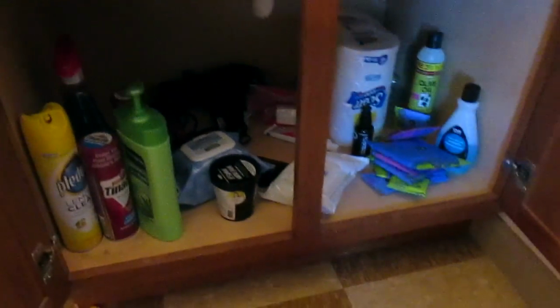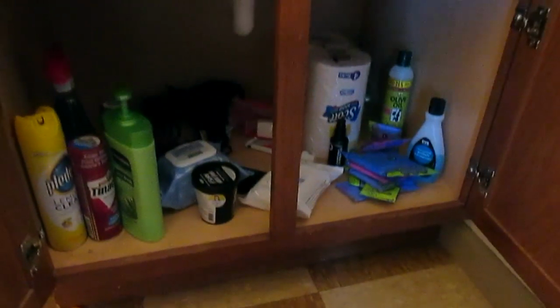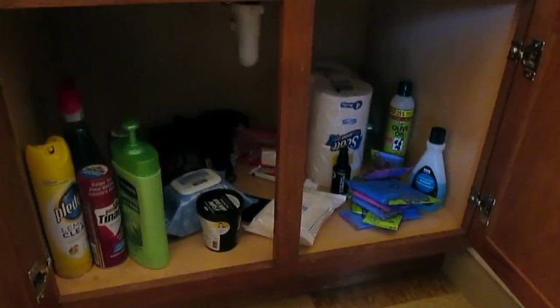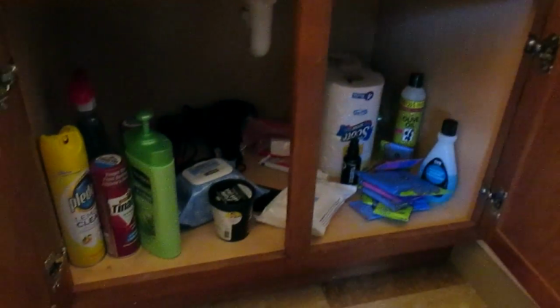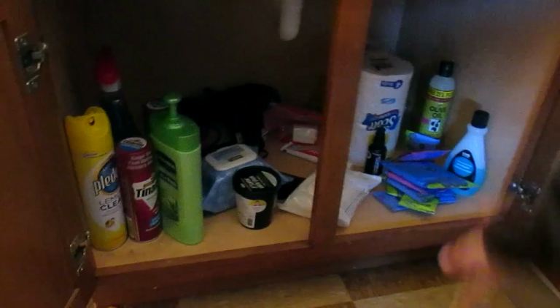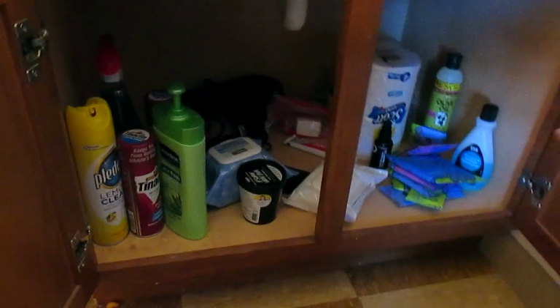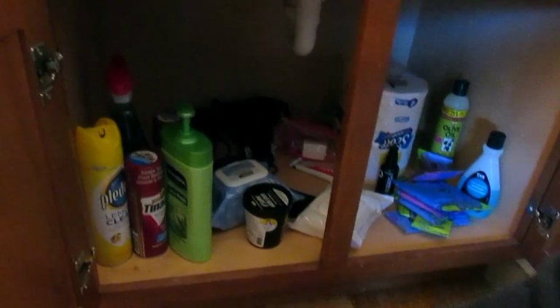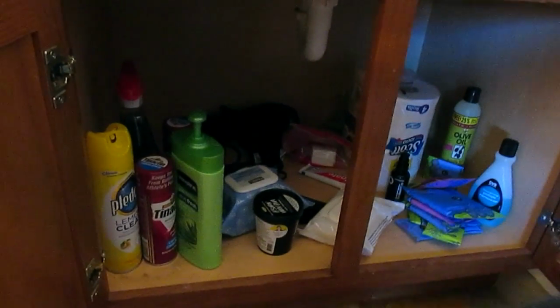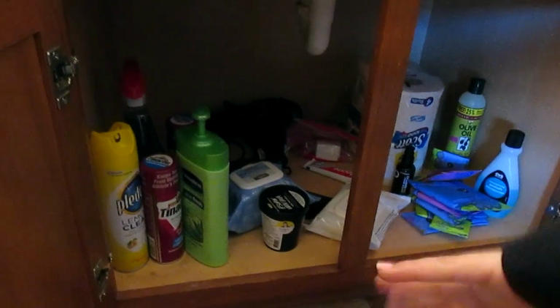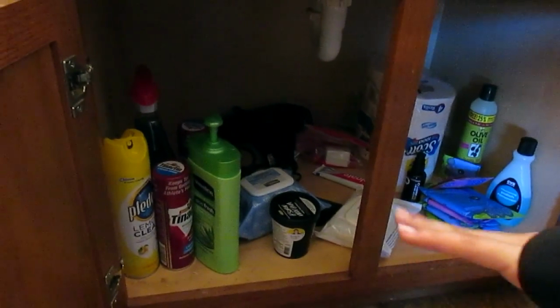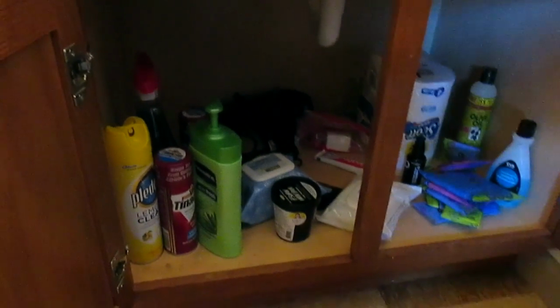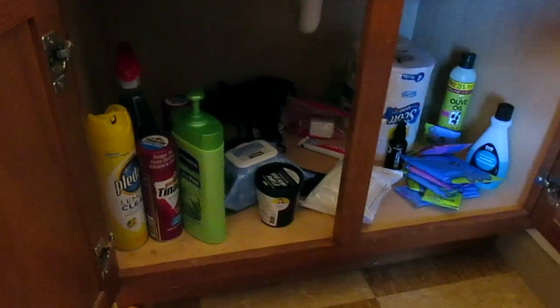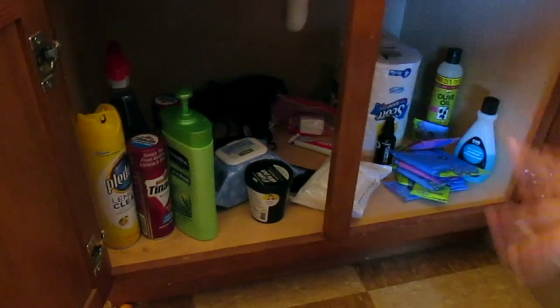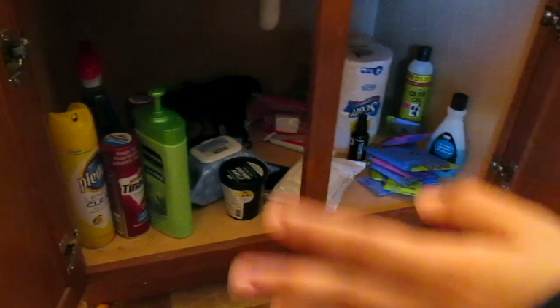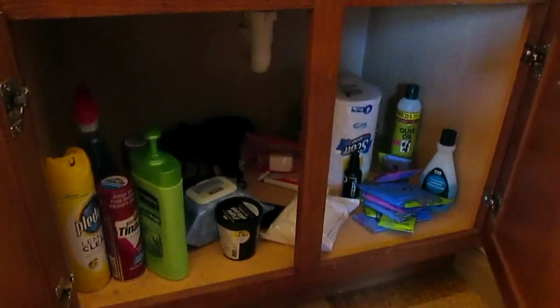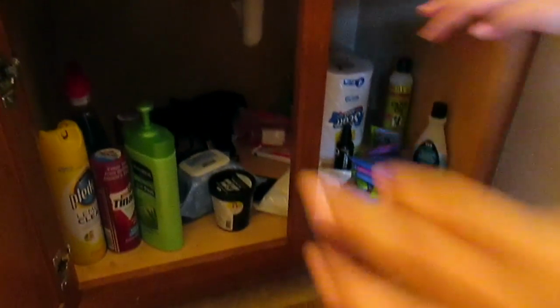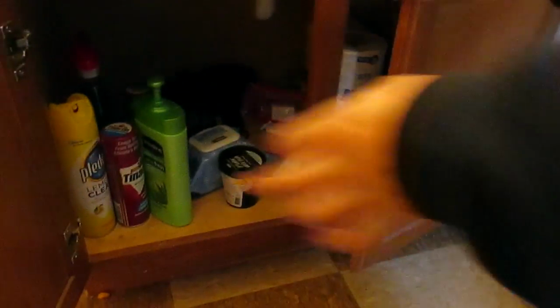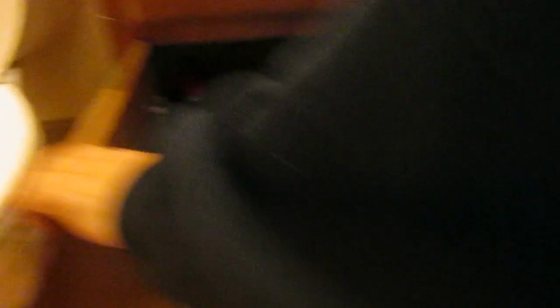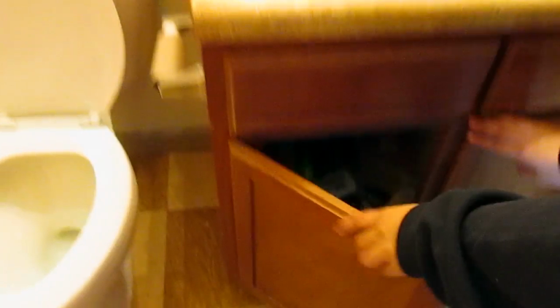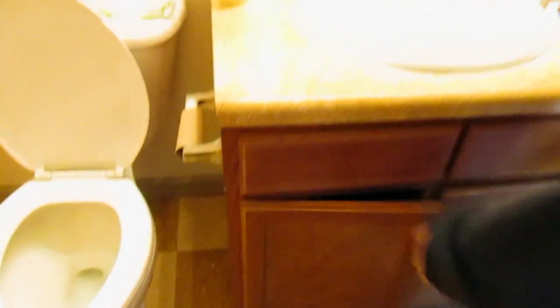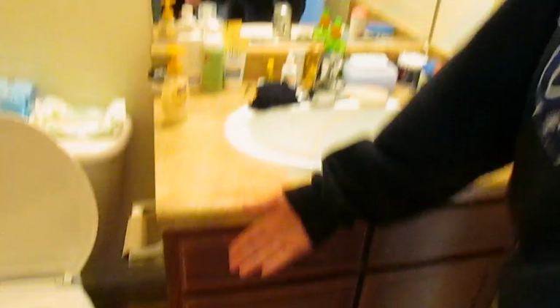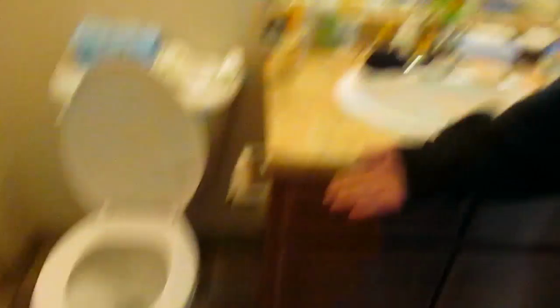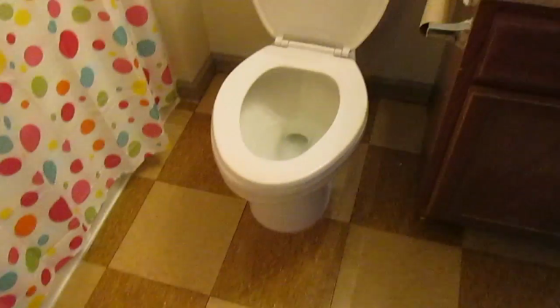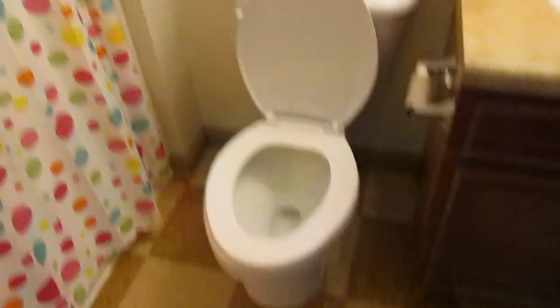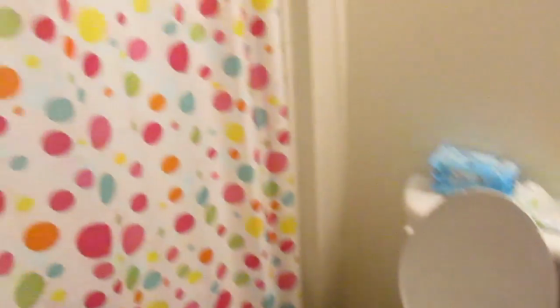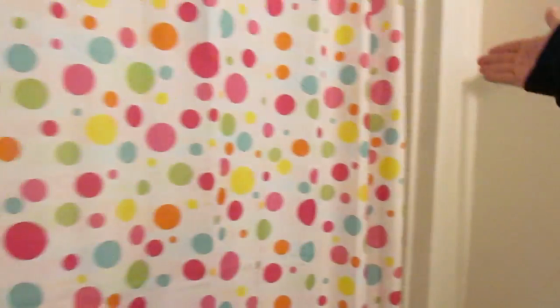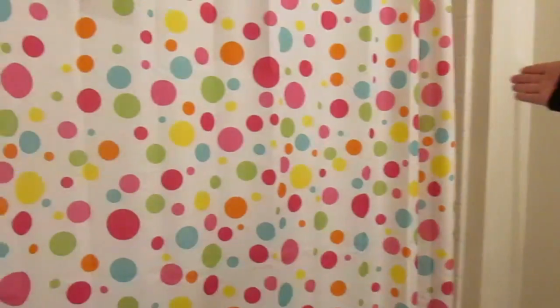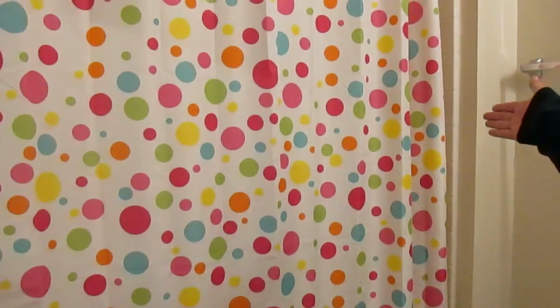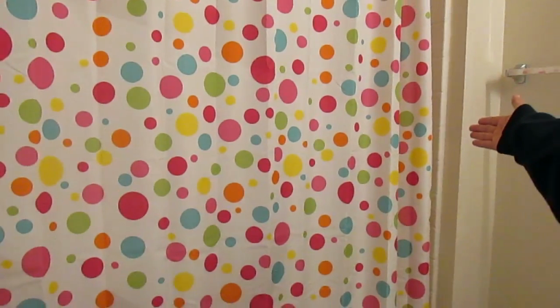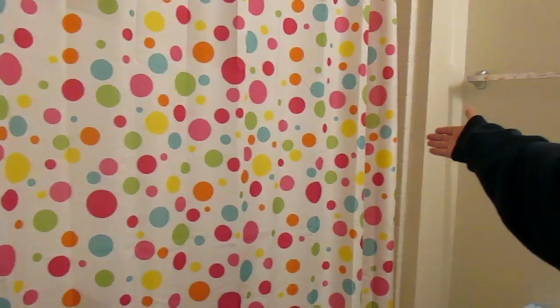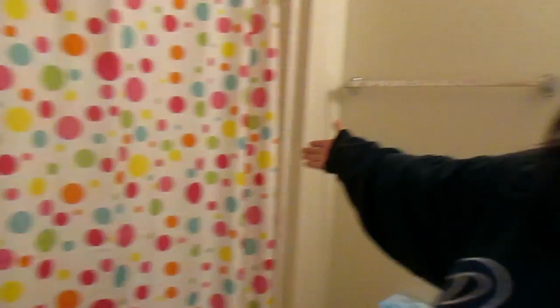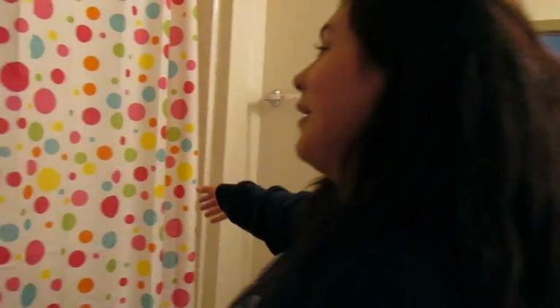And then down here I have like cleaning products. Pads. My blow dryer. My flat iron. Another hair mask. Toilet paper. Doesn't matter. Too bad. And then the toilet. Yum. The bathtub. I'm not going to open it because I don't know what's in the back.